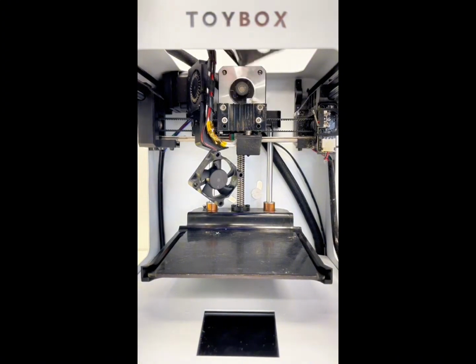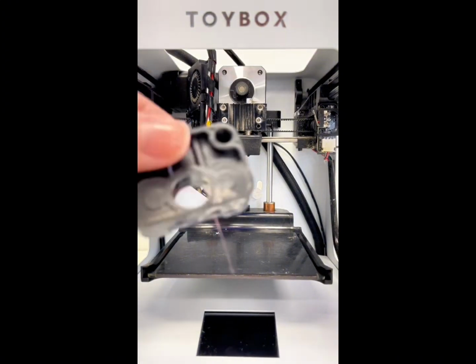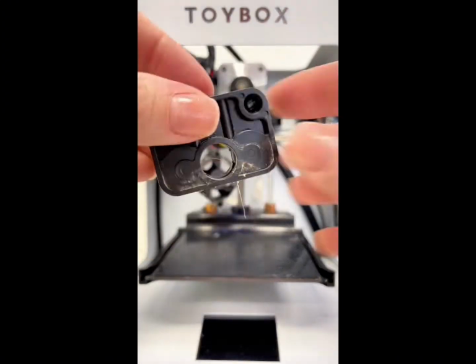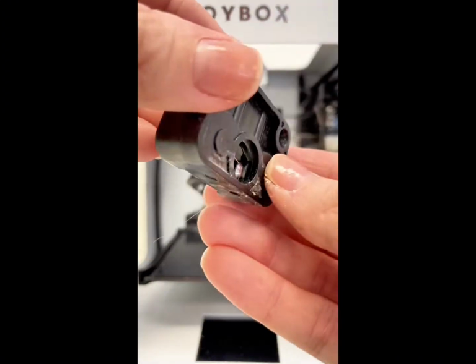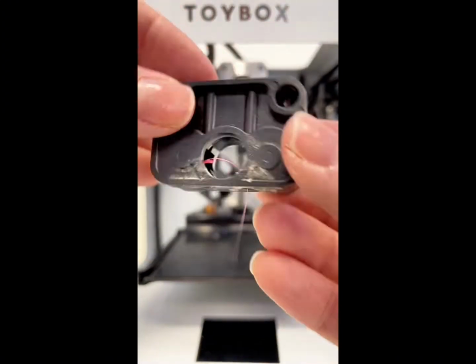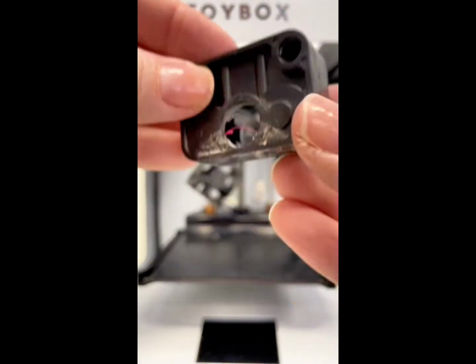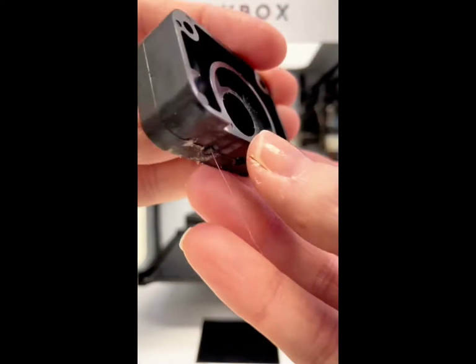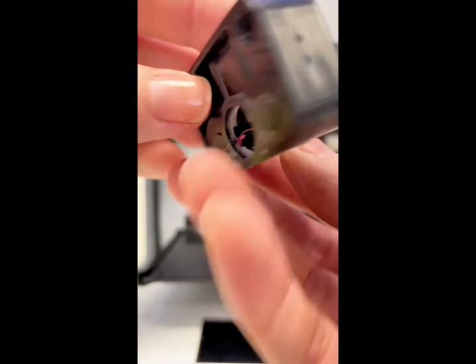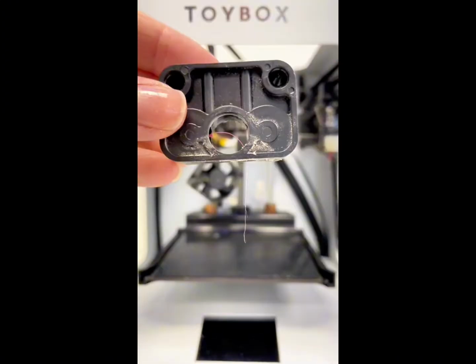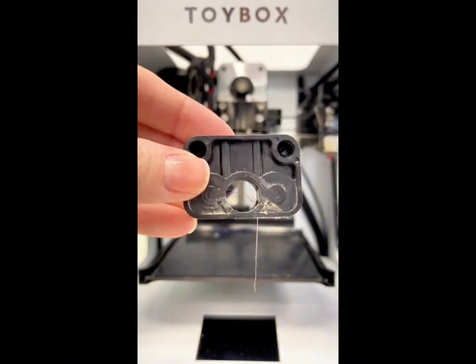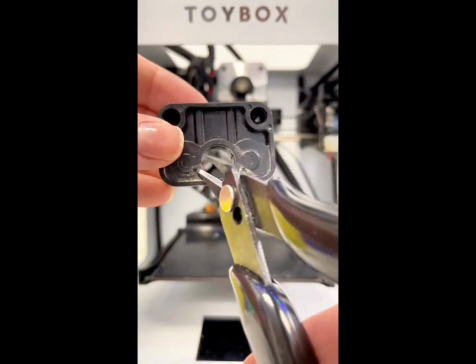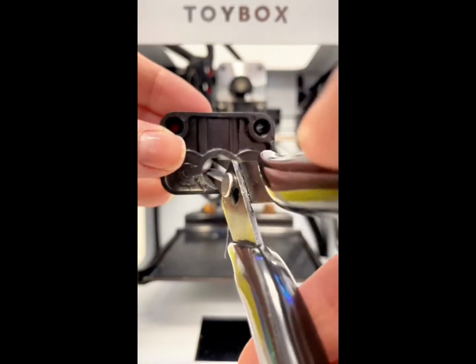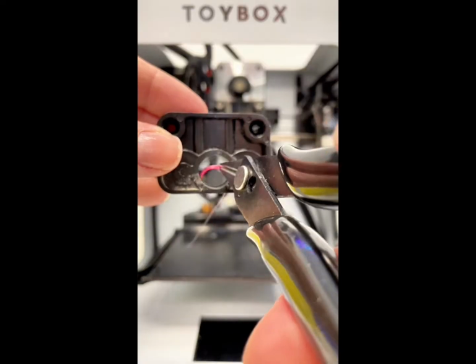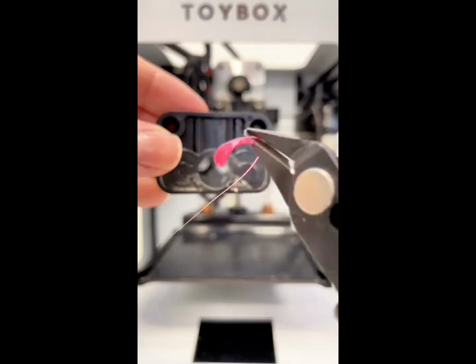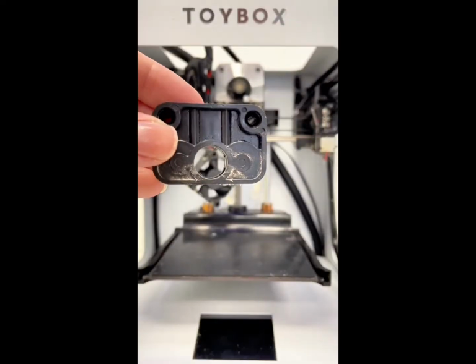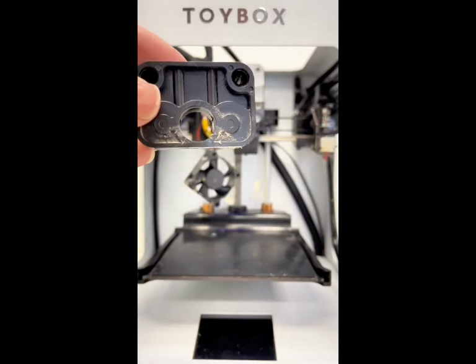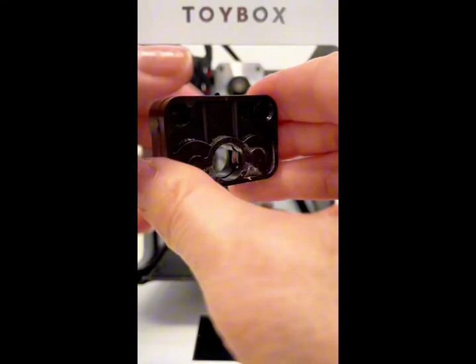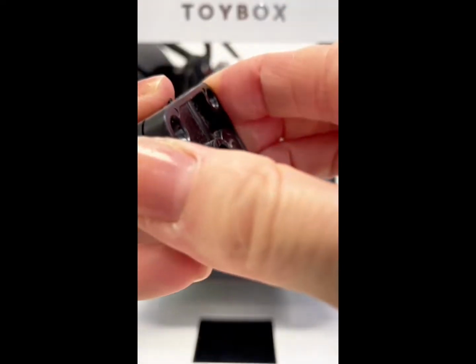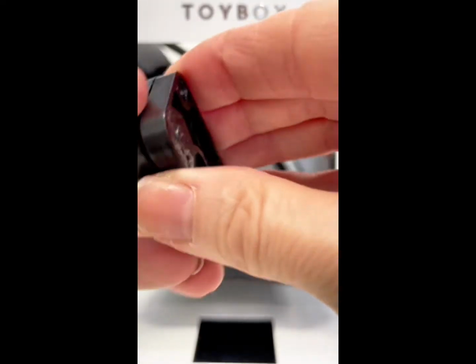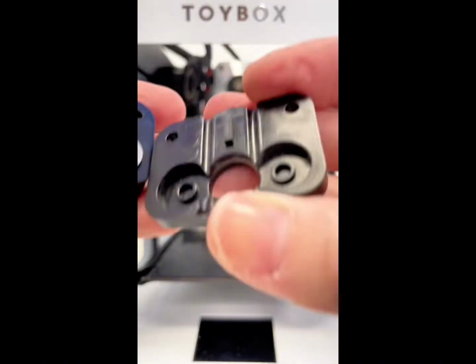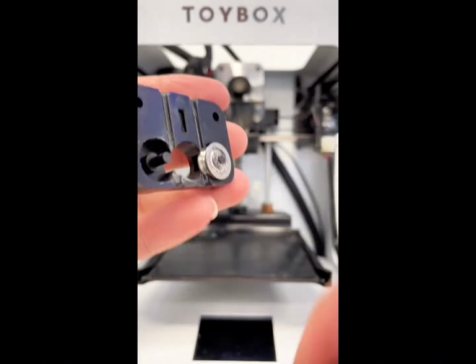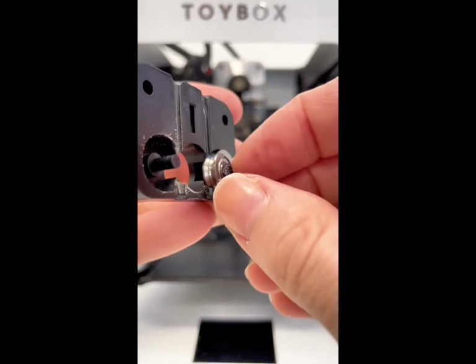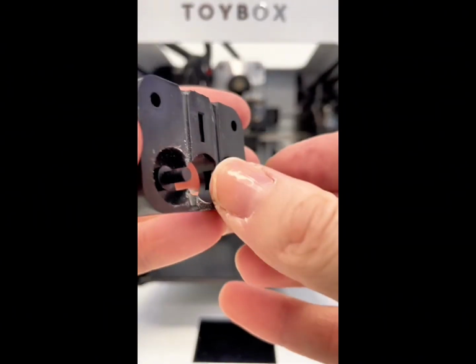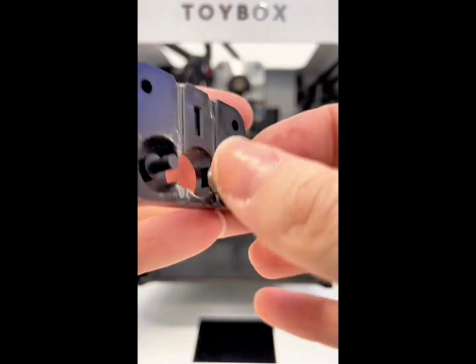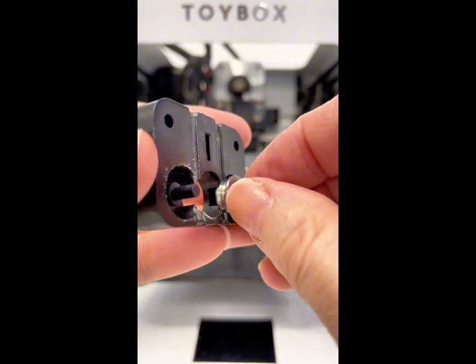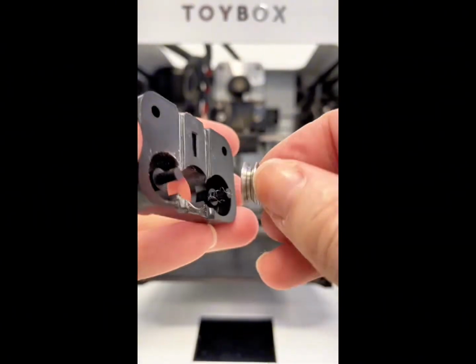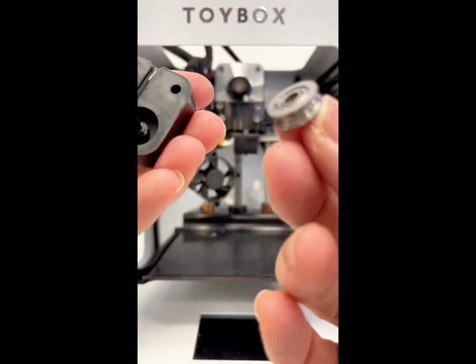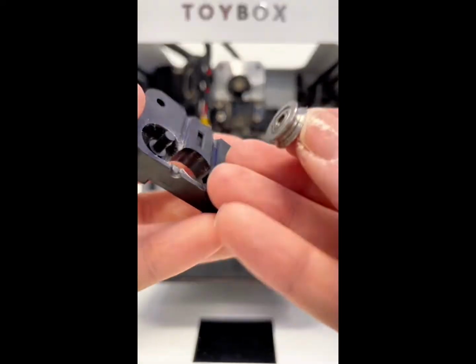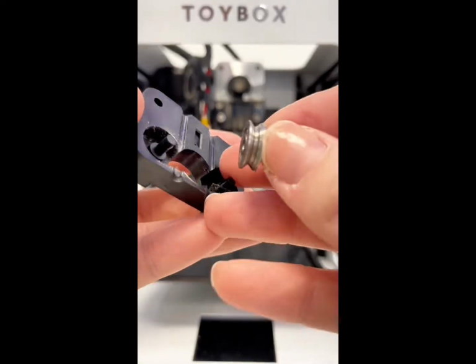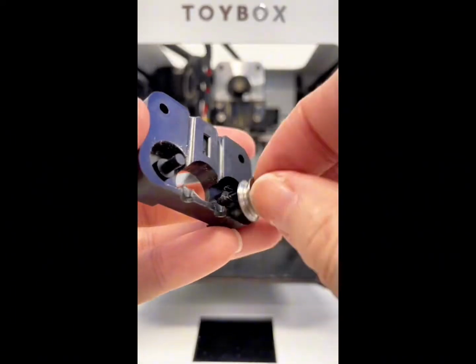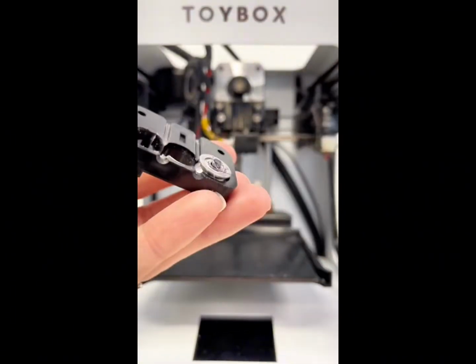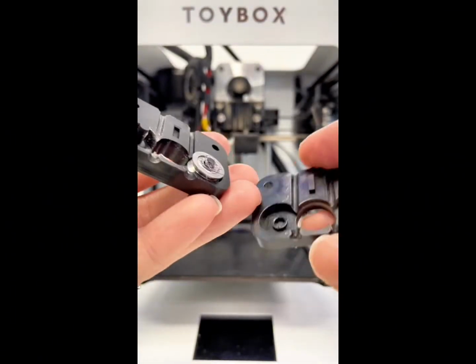We're going to inspect this box for that pesky printer food clog. I think I see it — pull it out. Open your box and pull the wheel out to make sure there's no more.